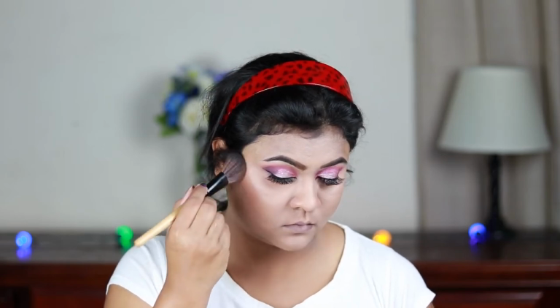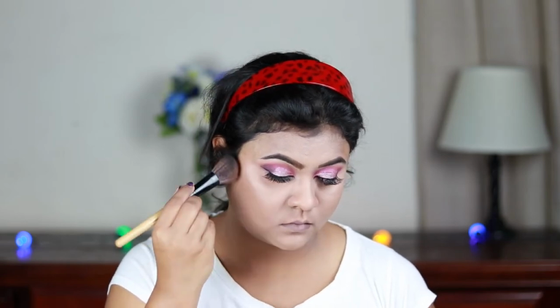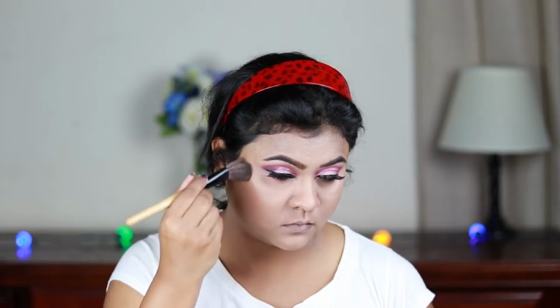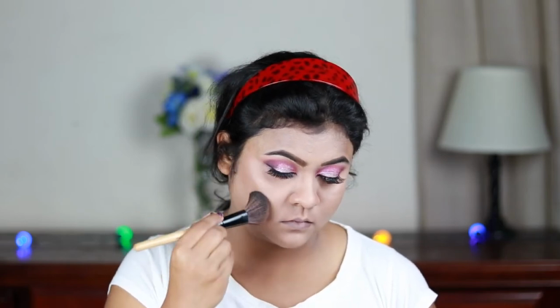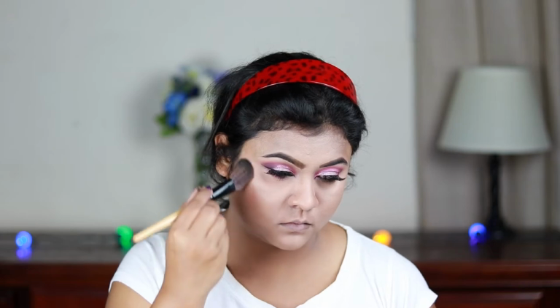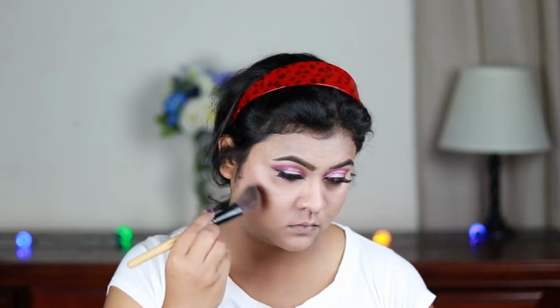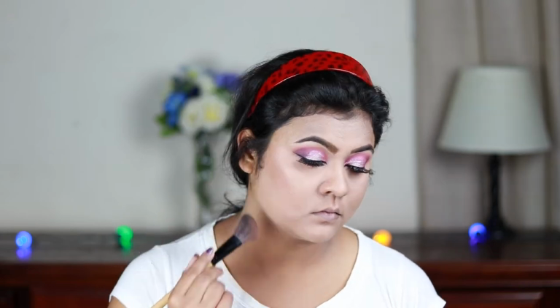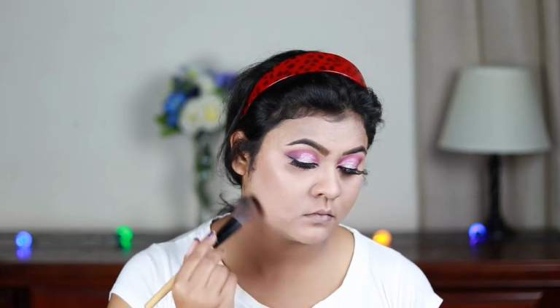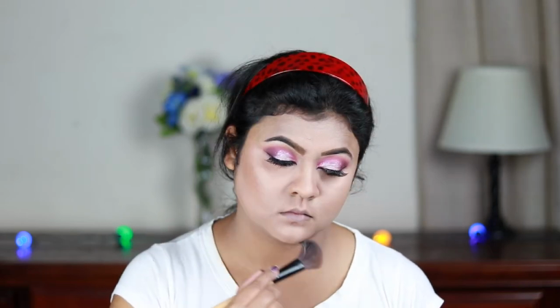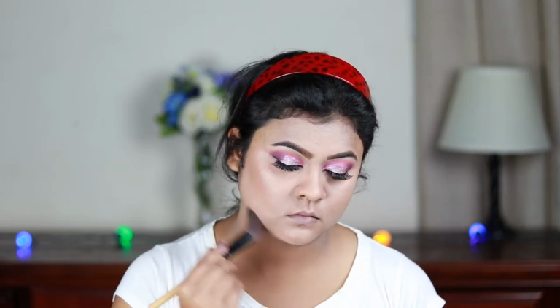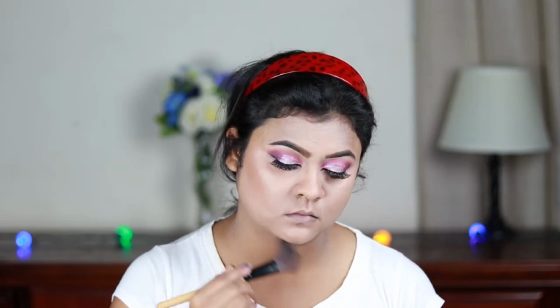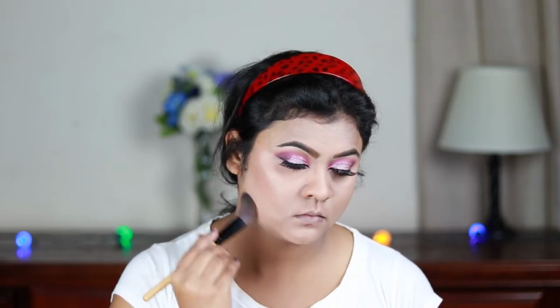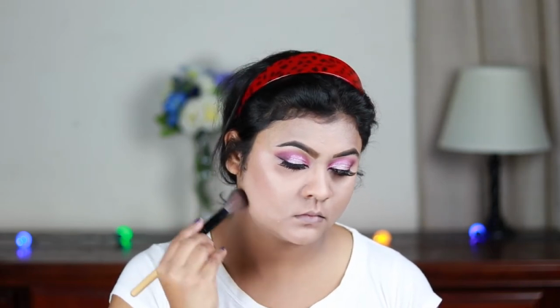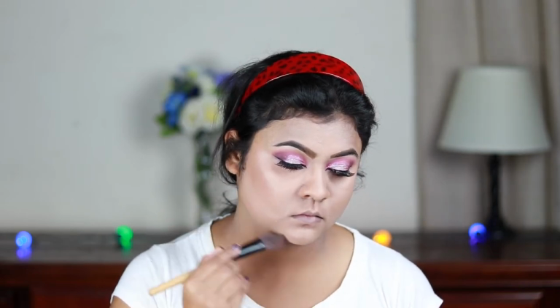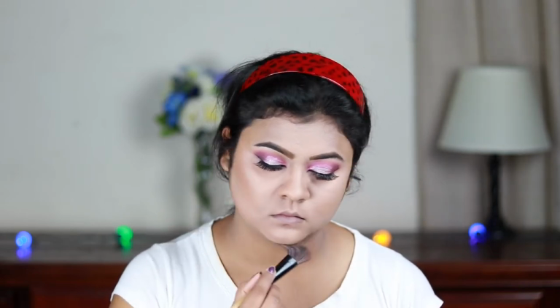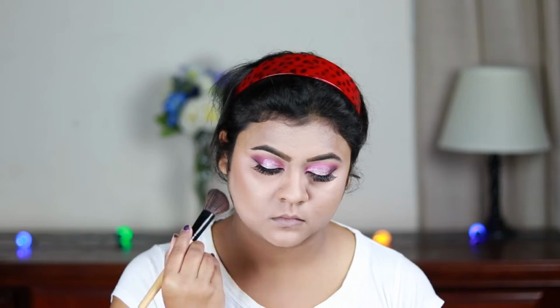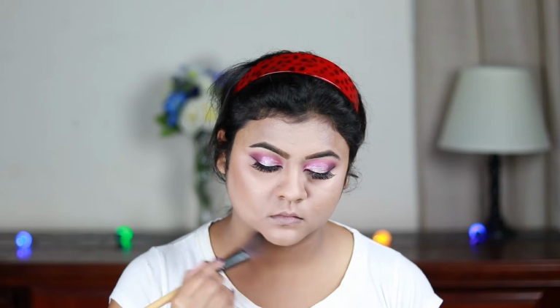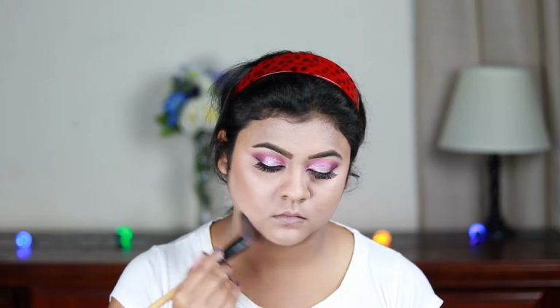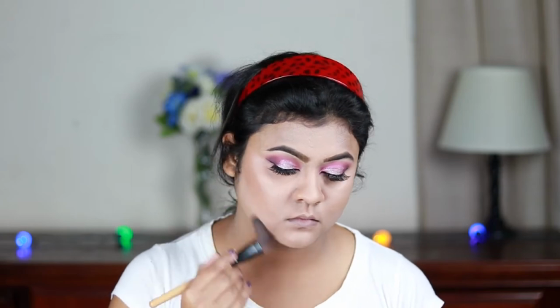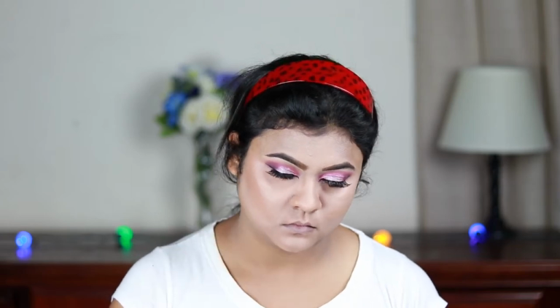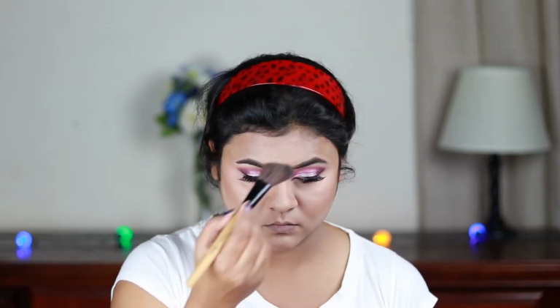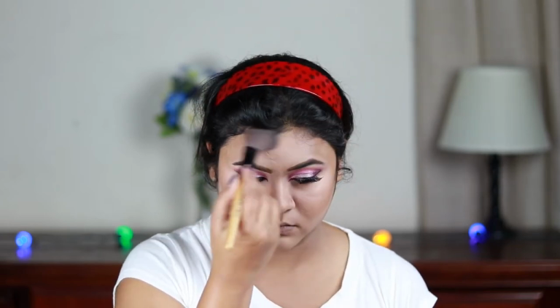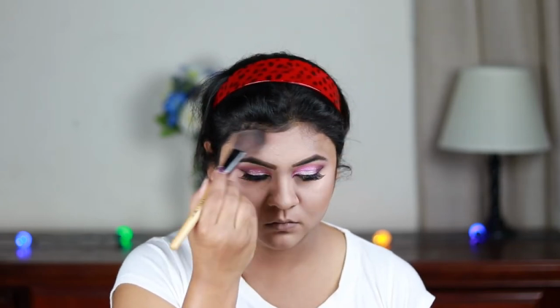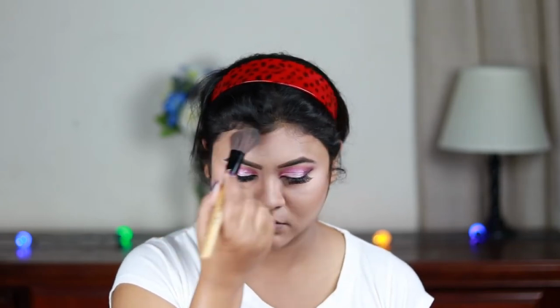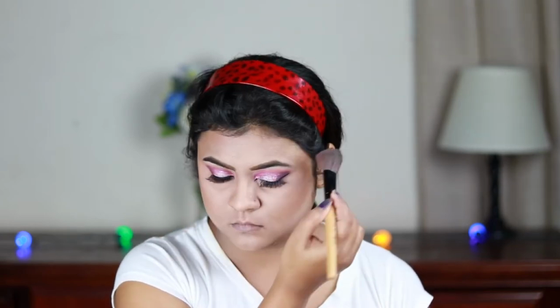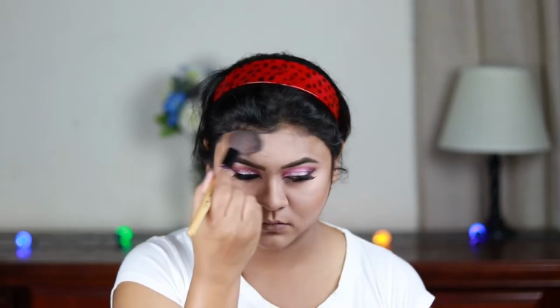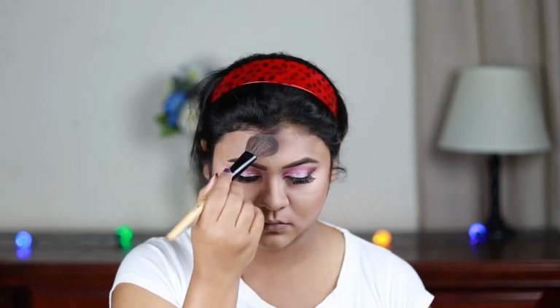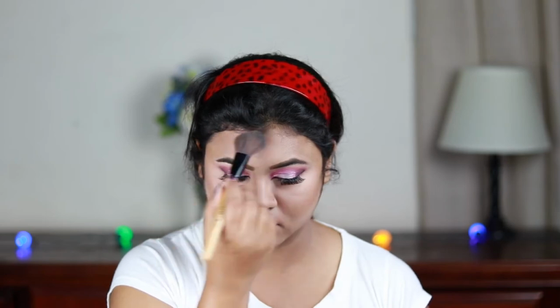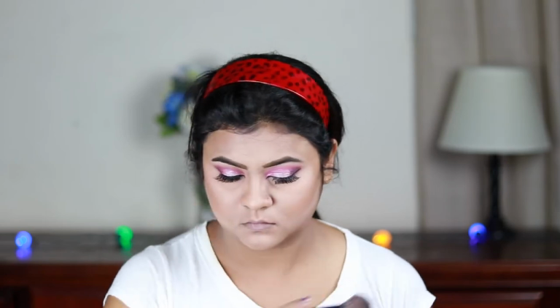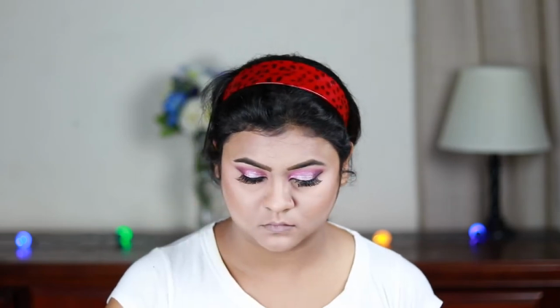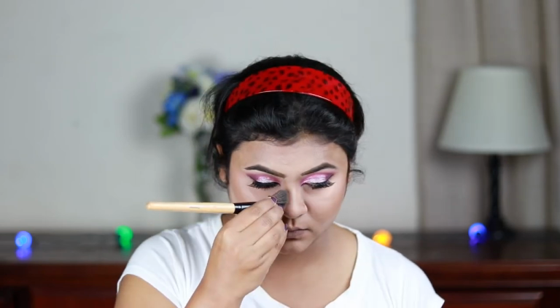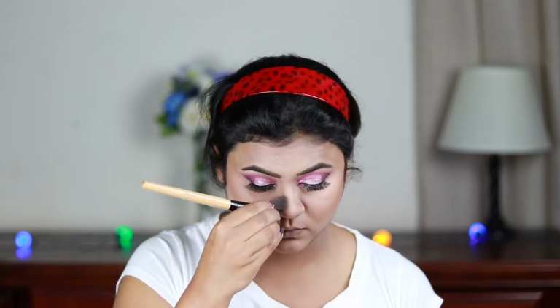For contouring I'm using this Makeup Revolution Face Sculpt Contour Palette and carving out my face — the hollows of my cheeks, chin, forehead, and my nose.